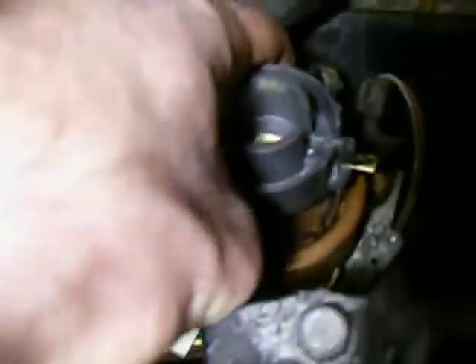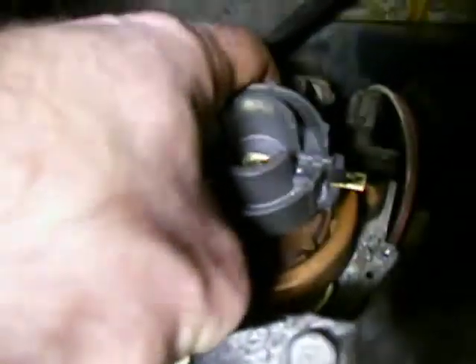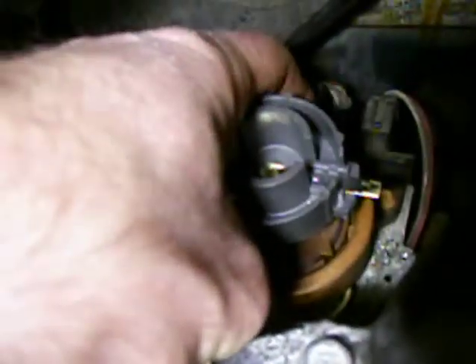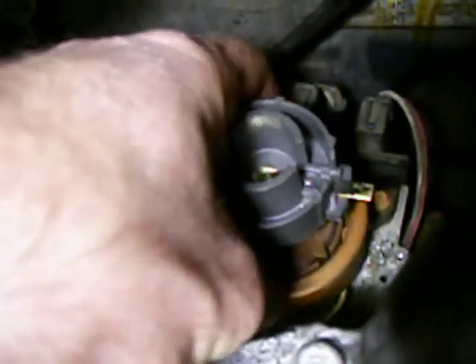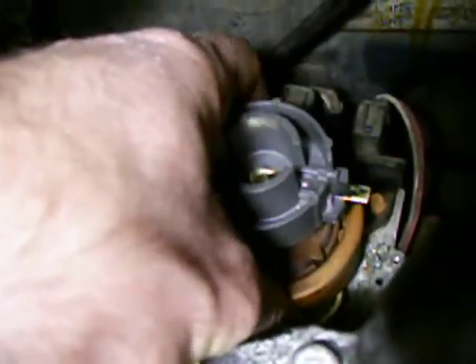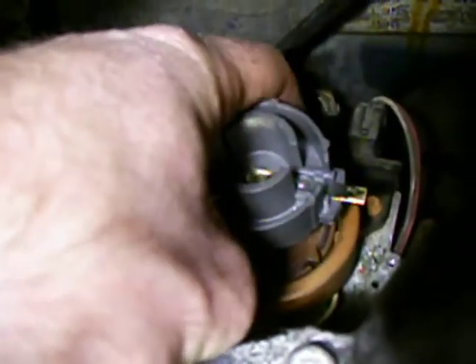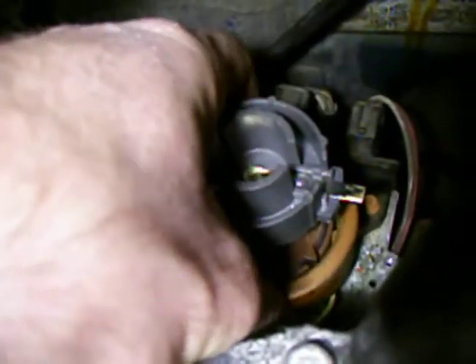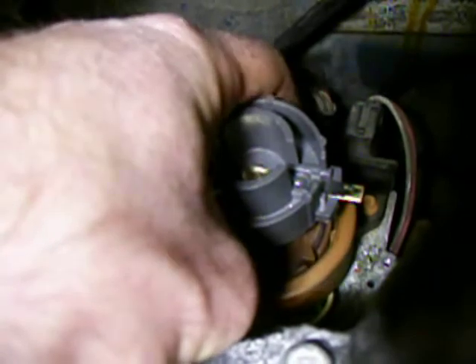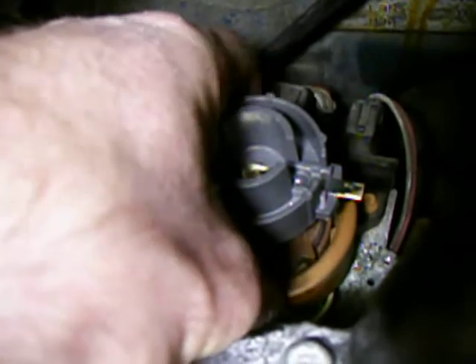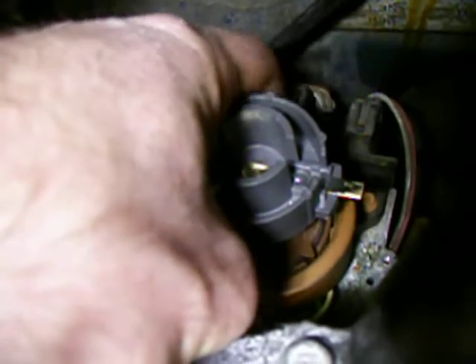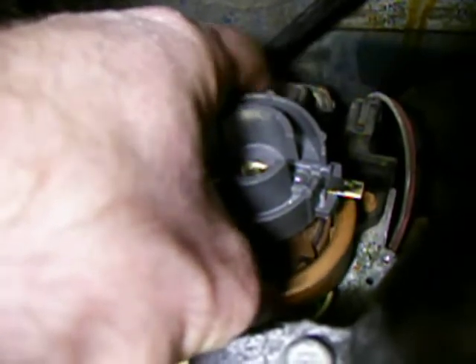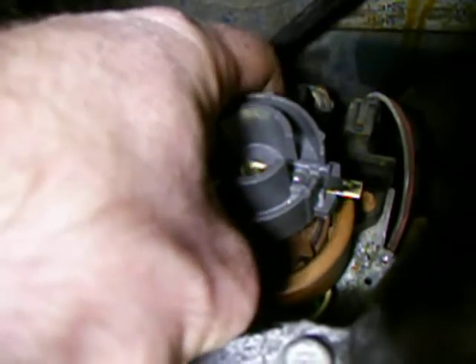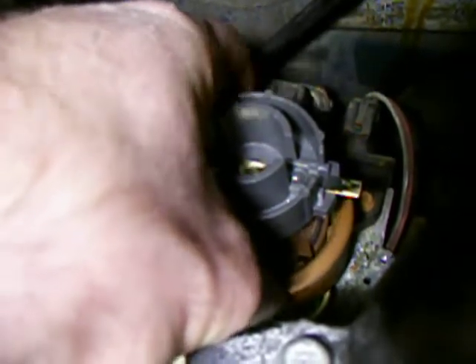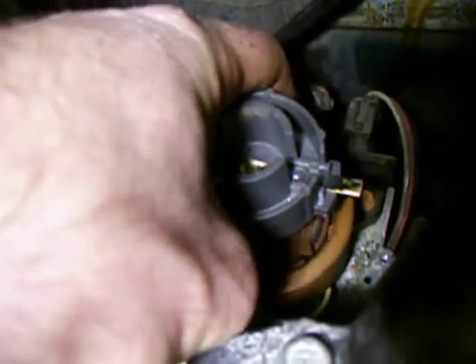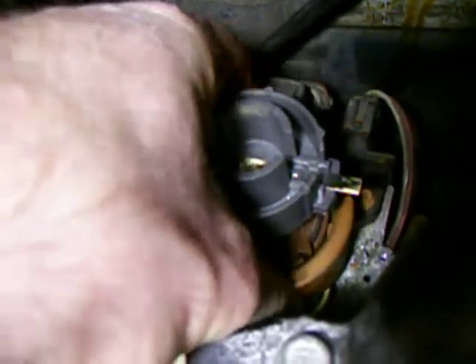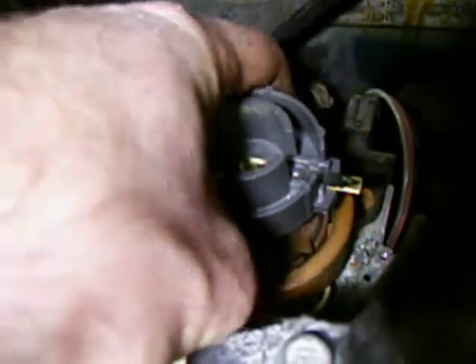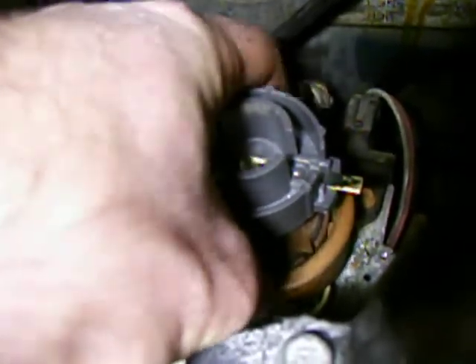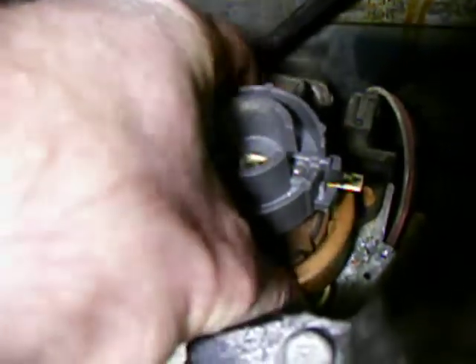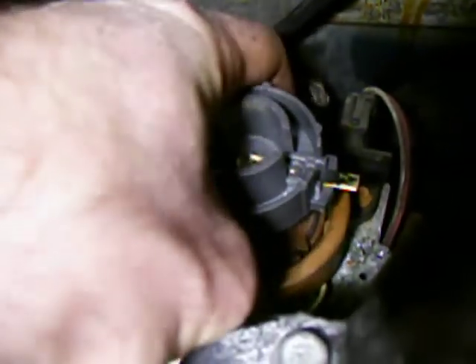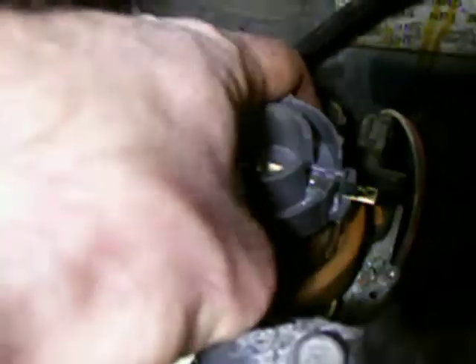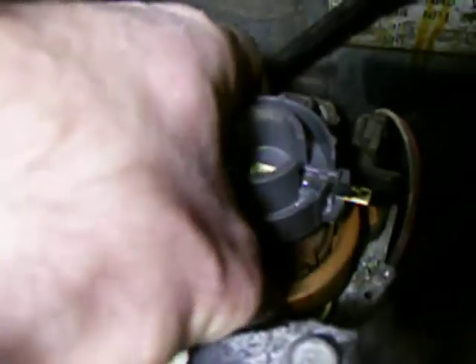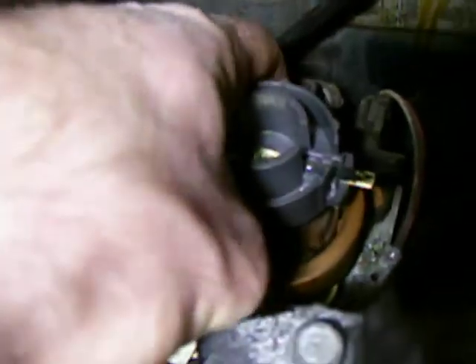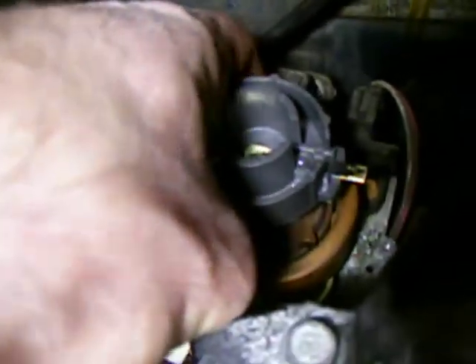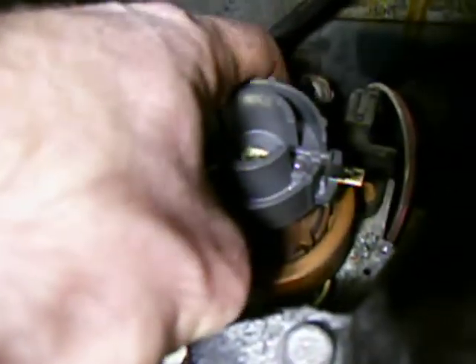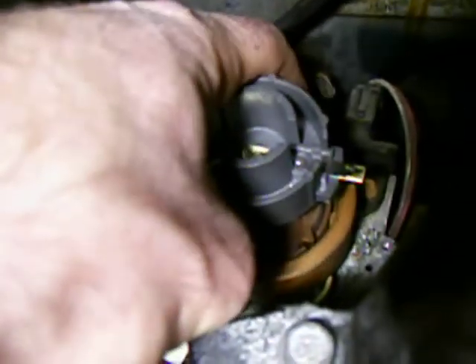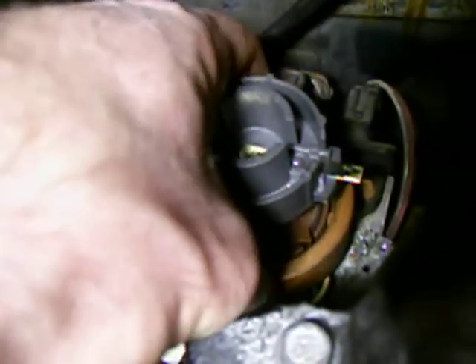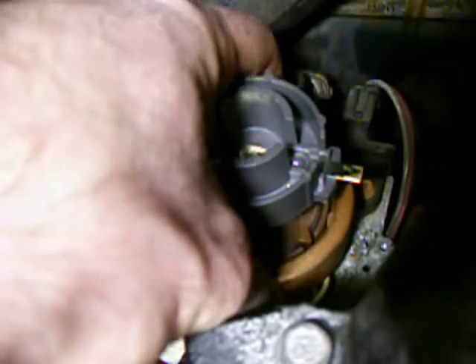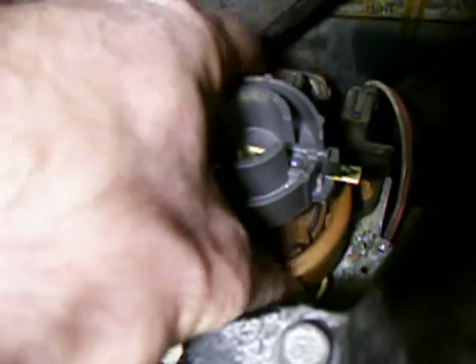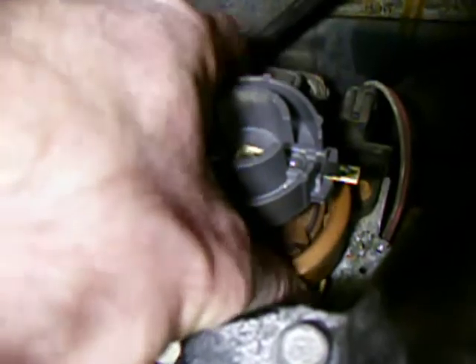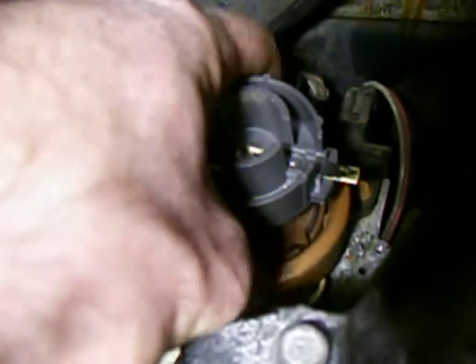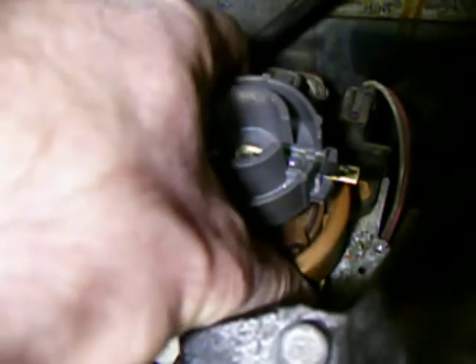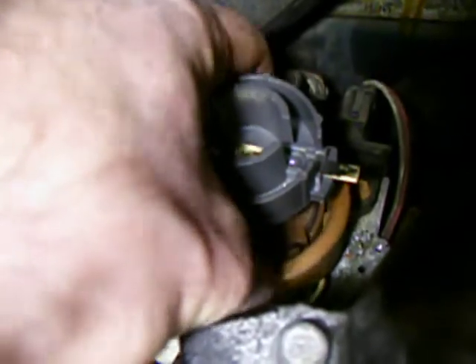I'm suspecting a timing issue, and if this thing is bad, I'm not sure. It'd be nice to know if anybody else knows that this cover should rotate like that.